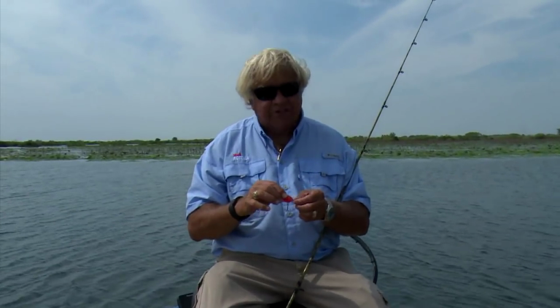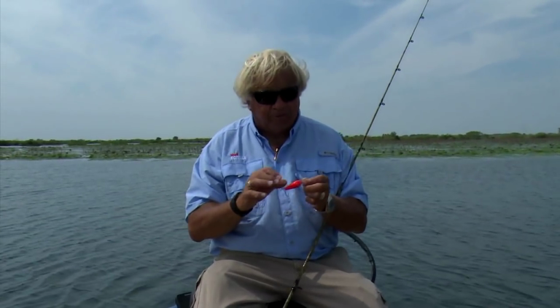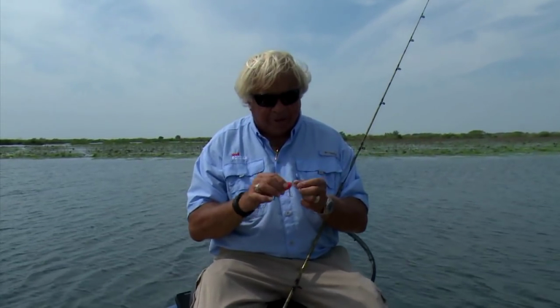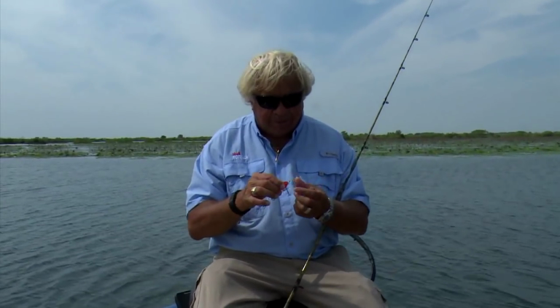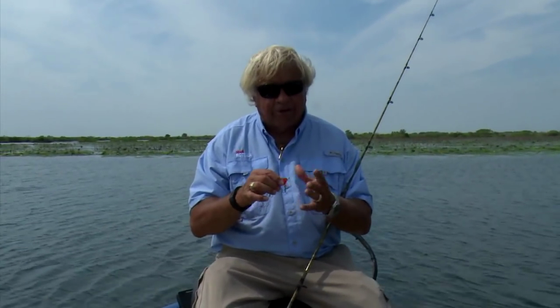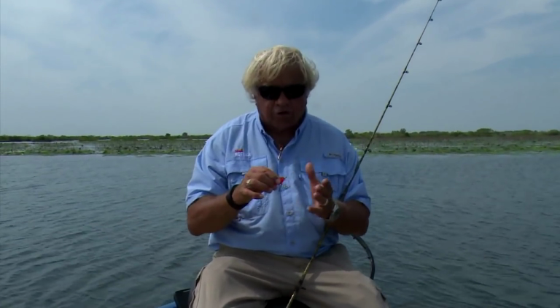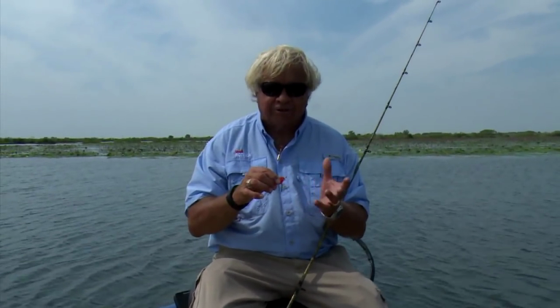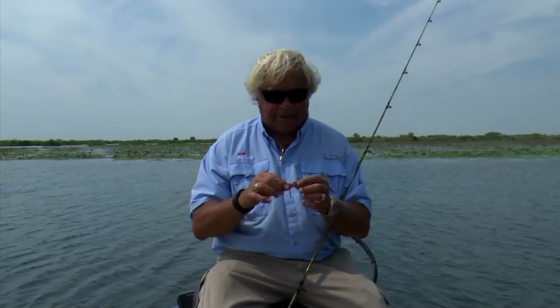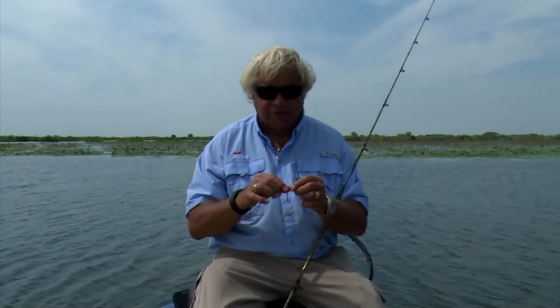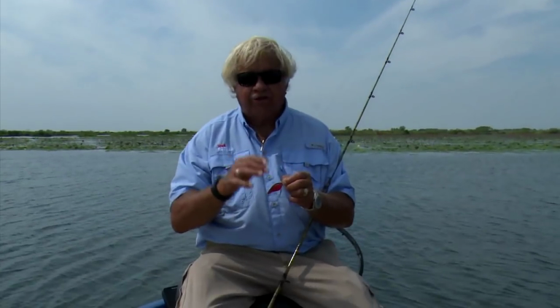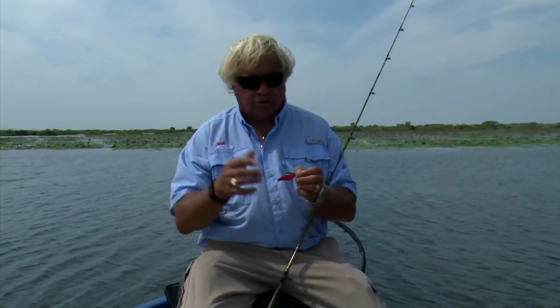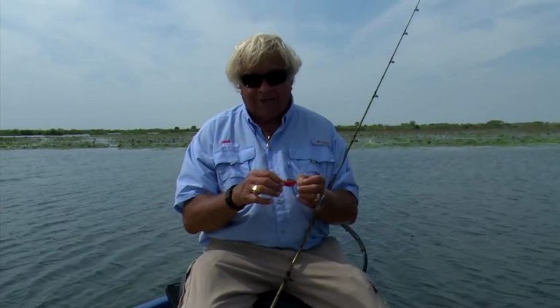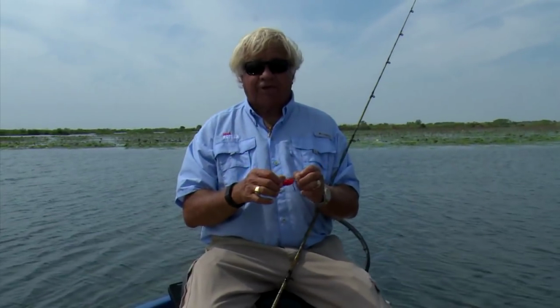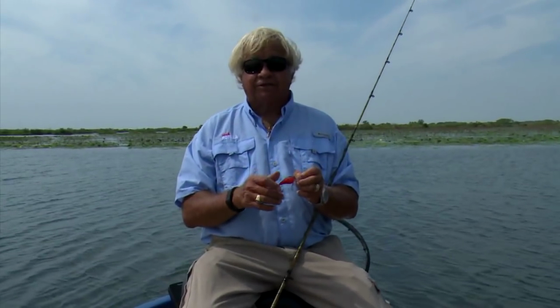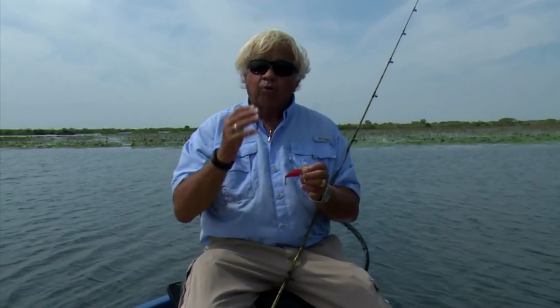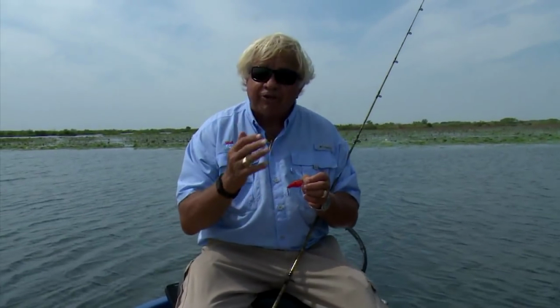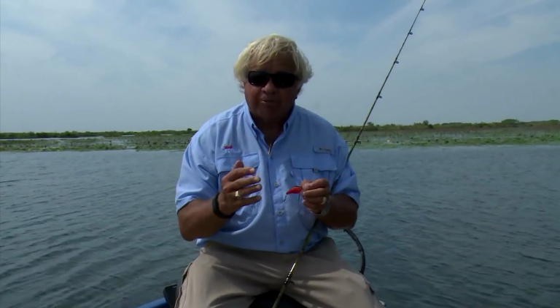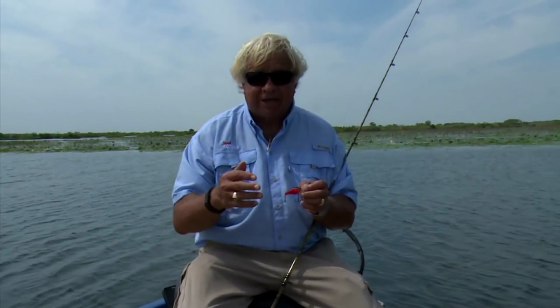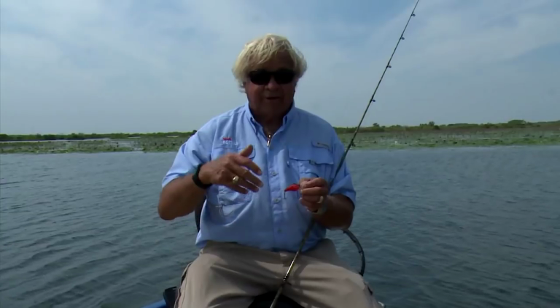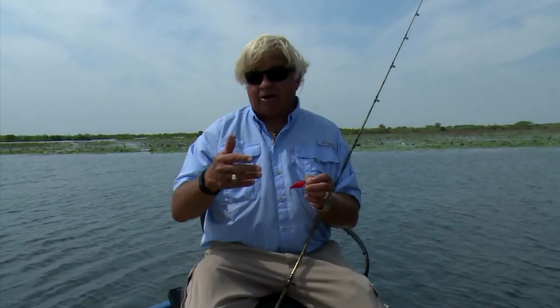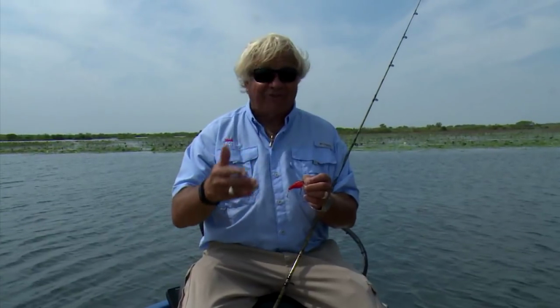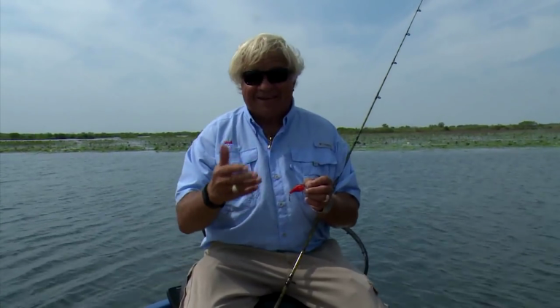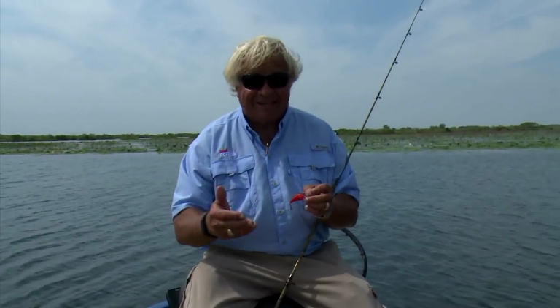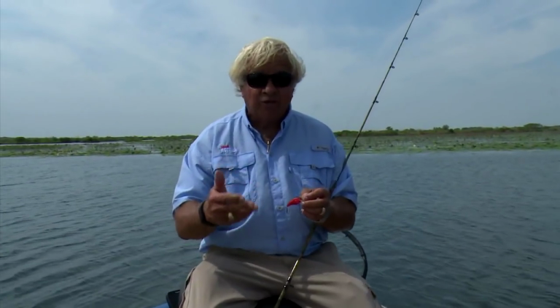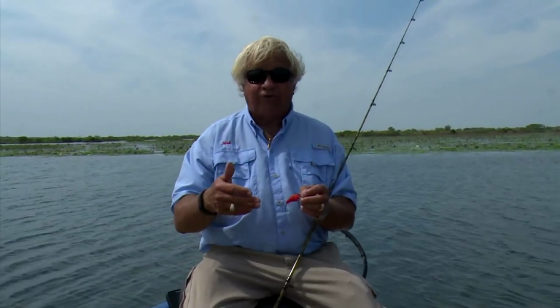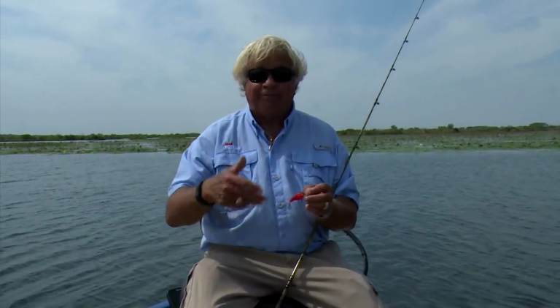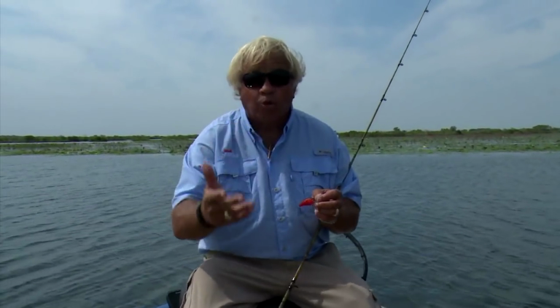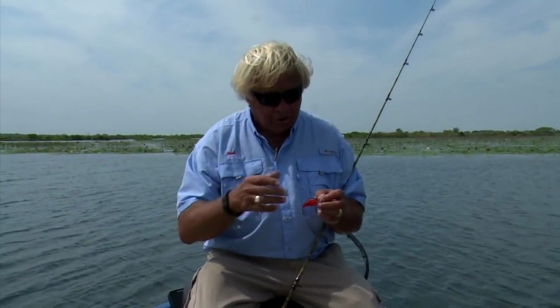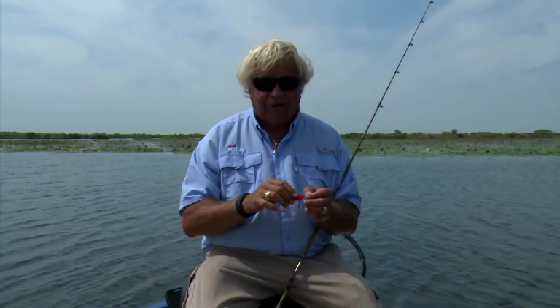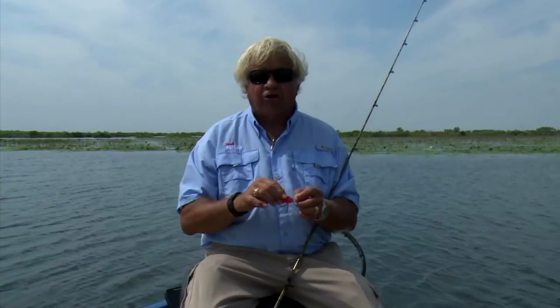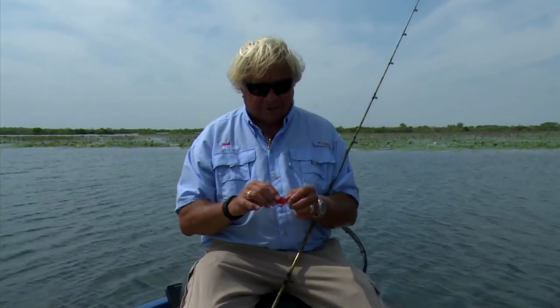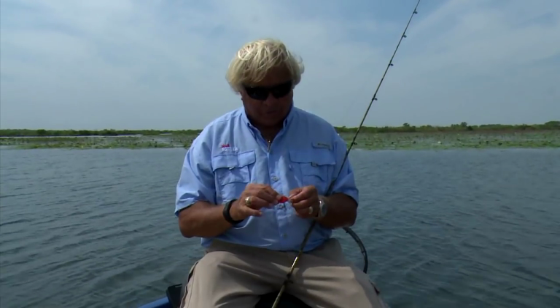As you move to bigger baits, bigger bills, longer bills, different type bills, then you're going to start going deep. The good thing is we can fish crankbaits down now 15, 18, 20 feet deep and more, so we can reach all kinds of depth with them.